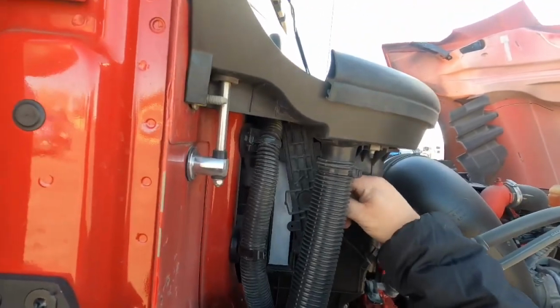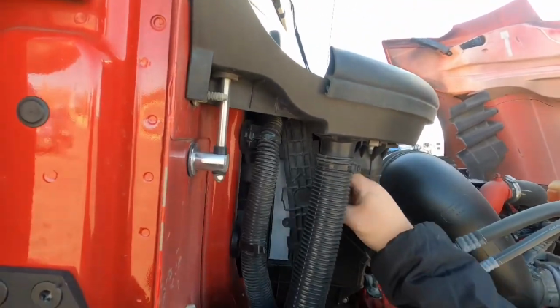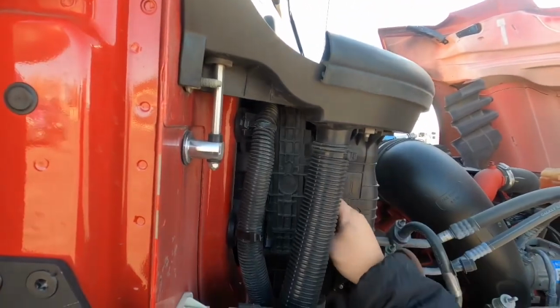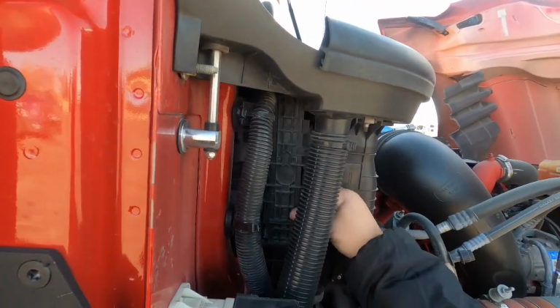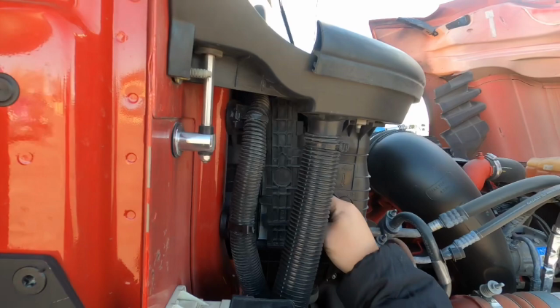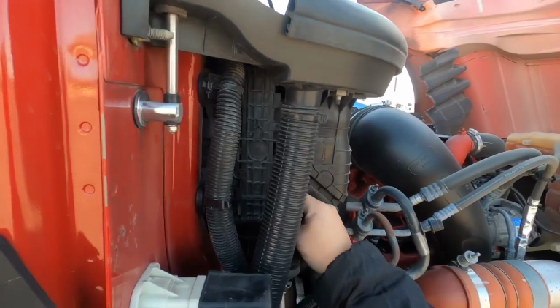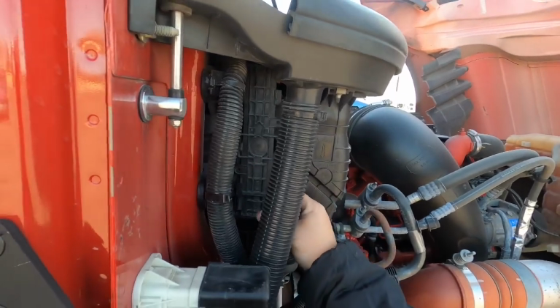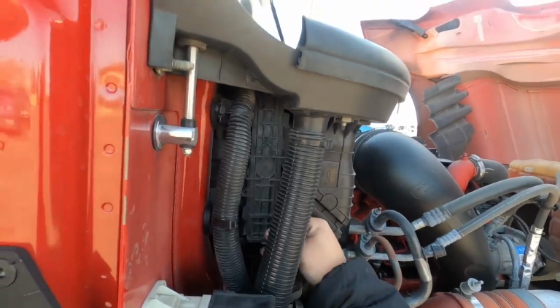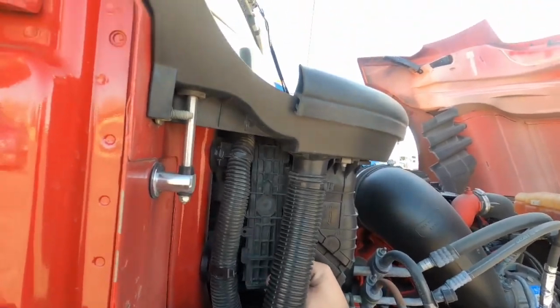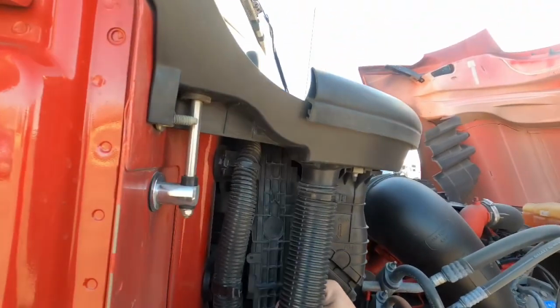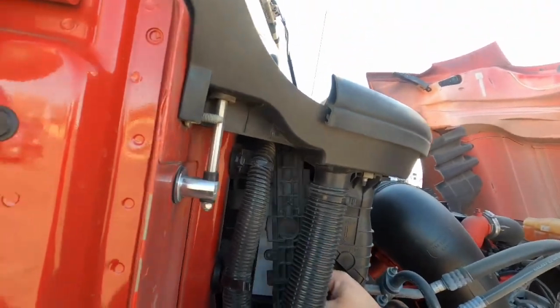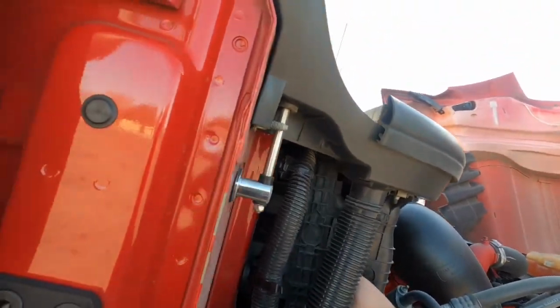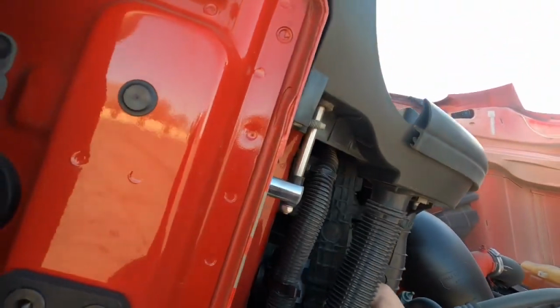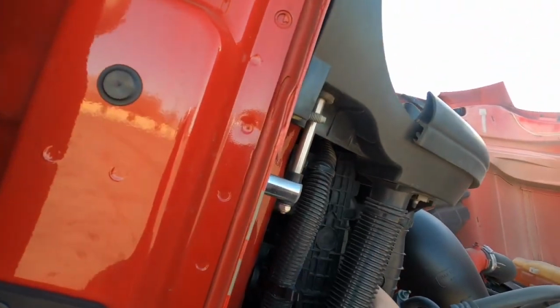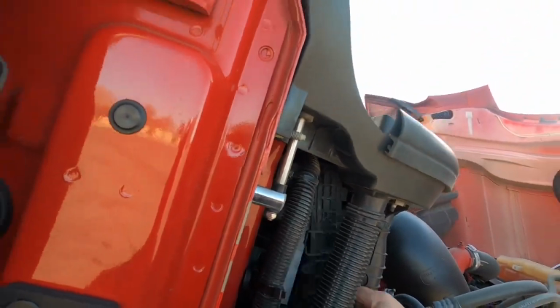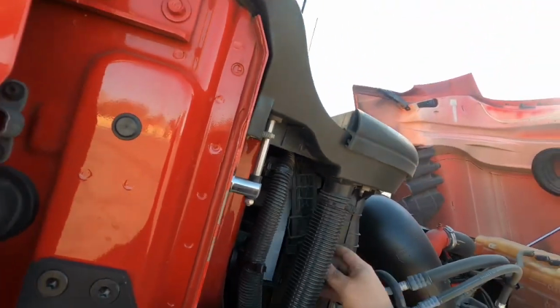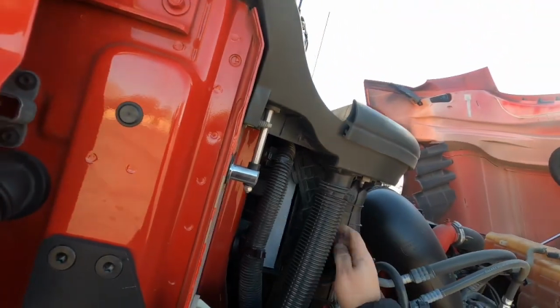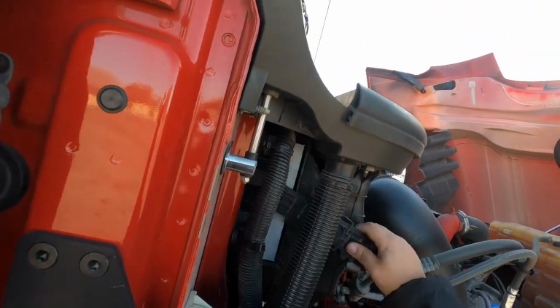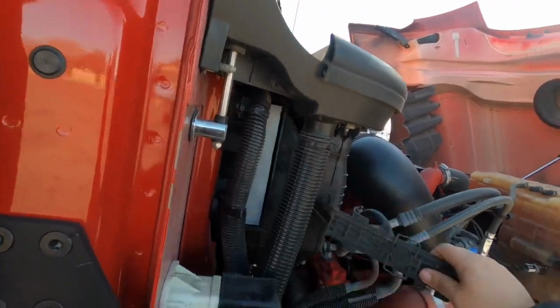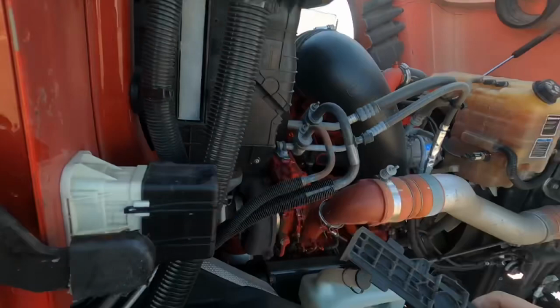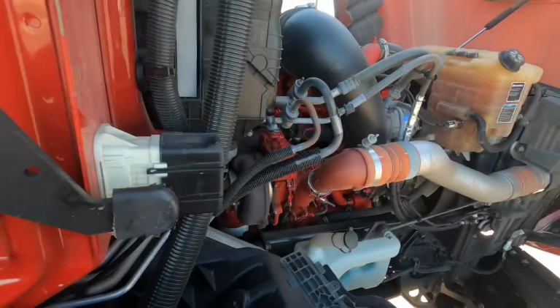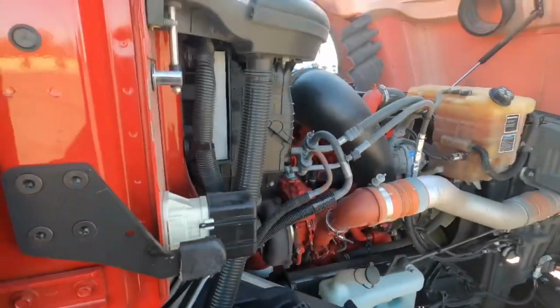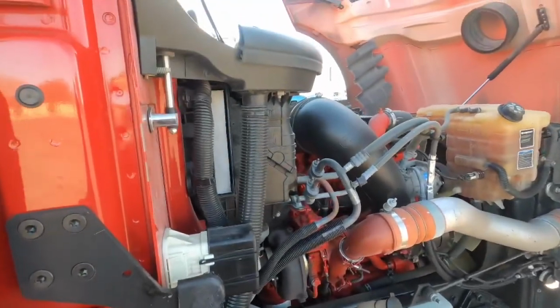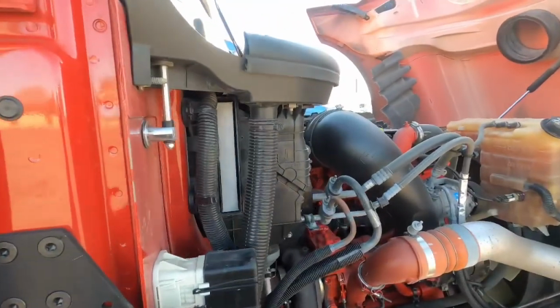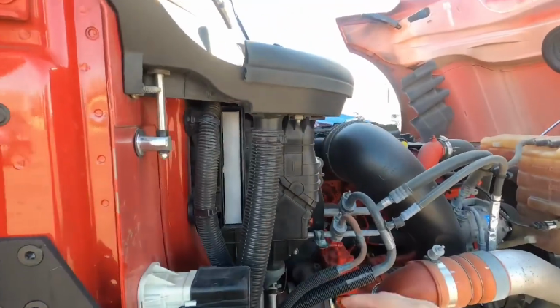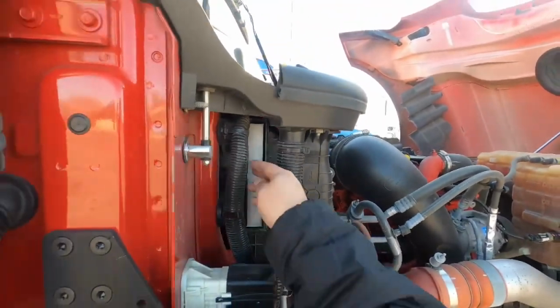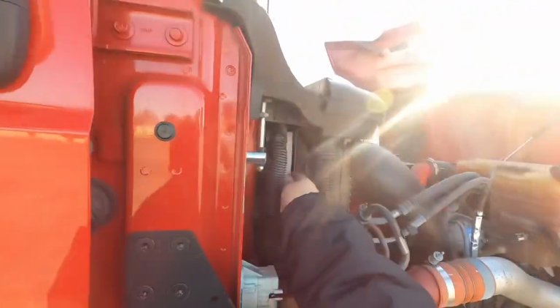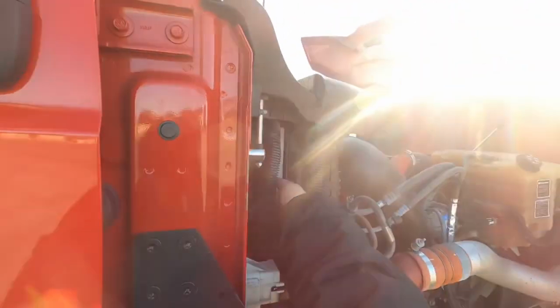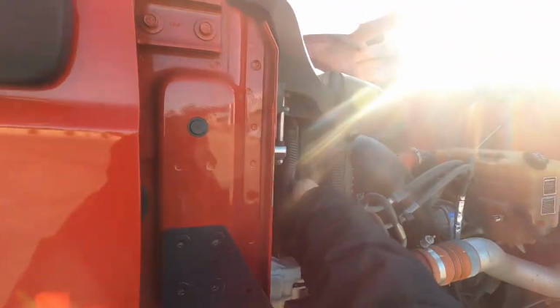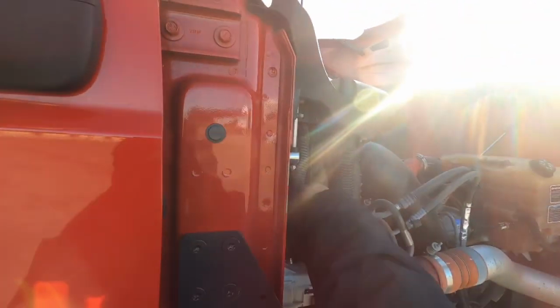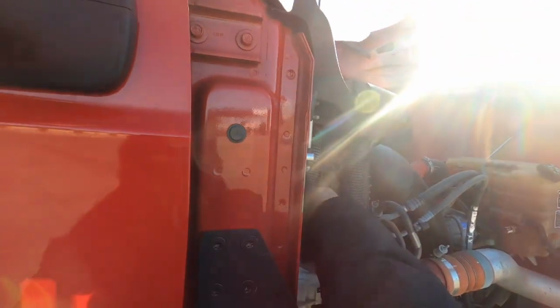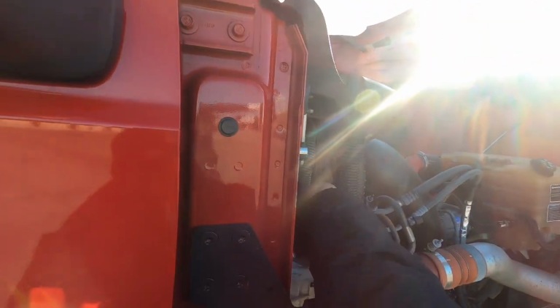Things are frozen, or it's just cold out here or something. But anyway, gotta kind of finagle that out of there — and then here's your filter.